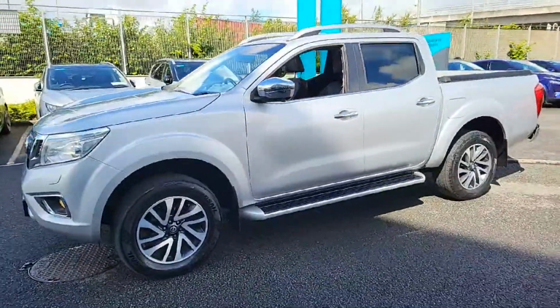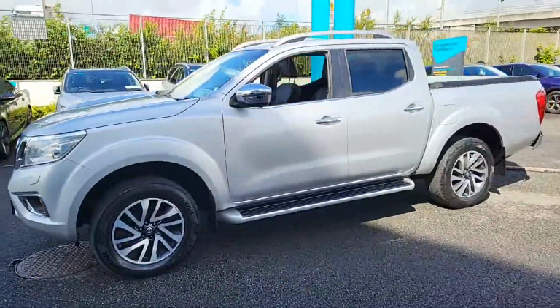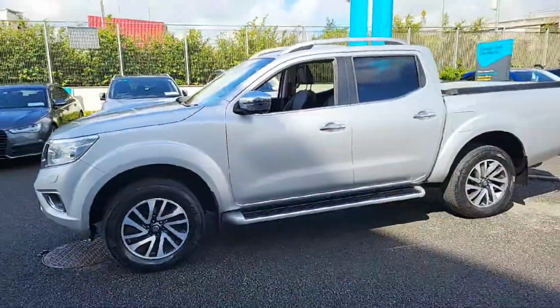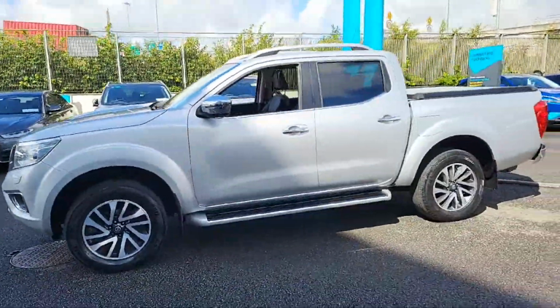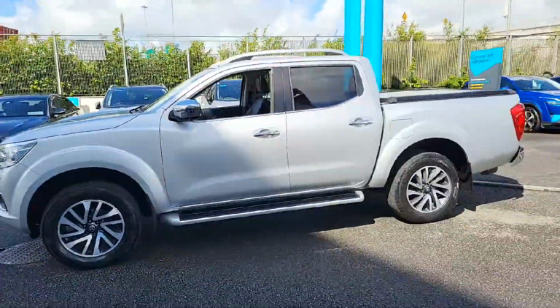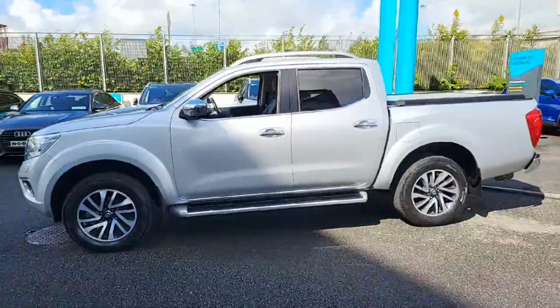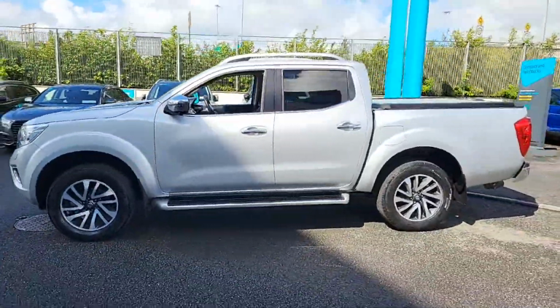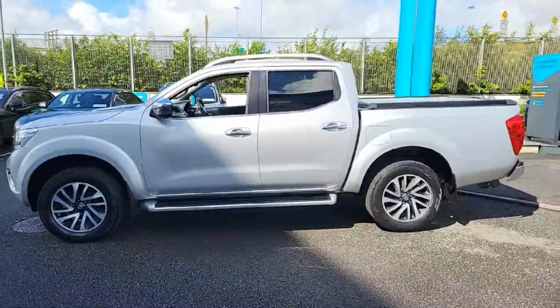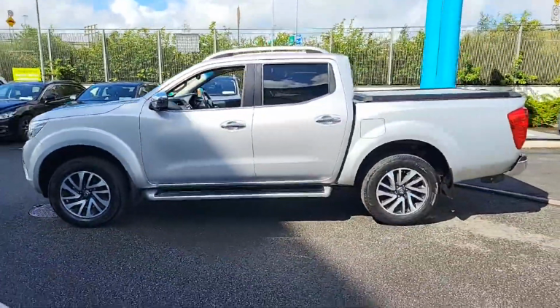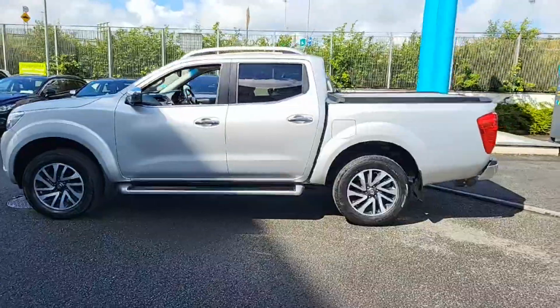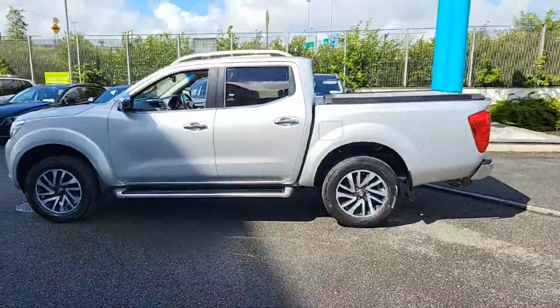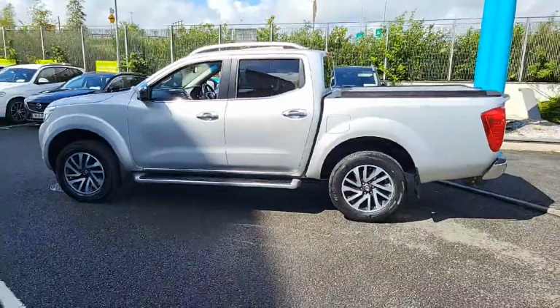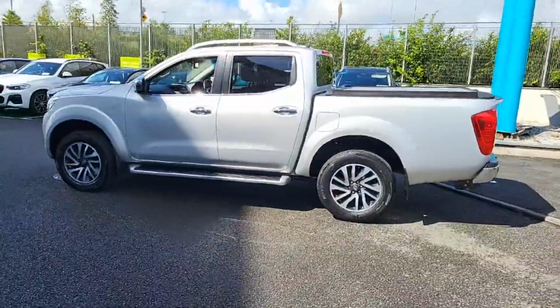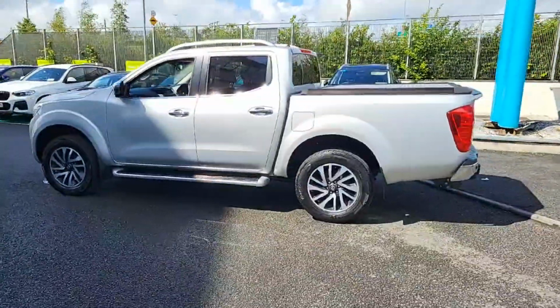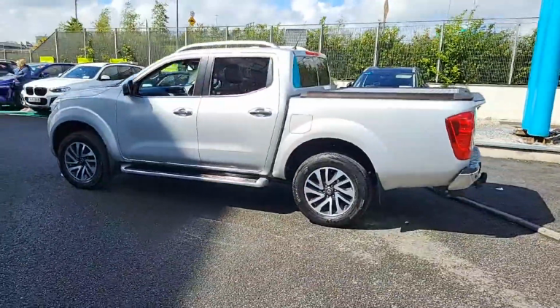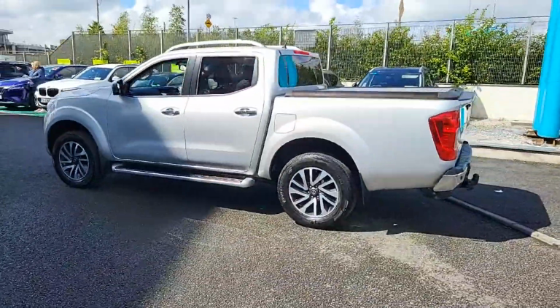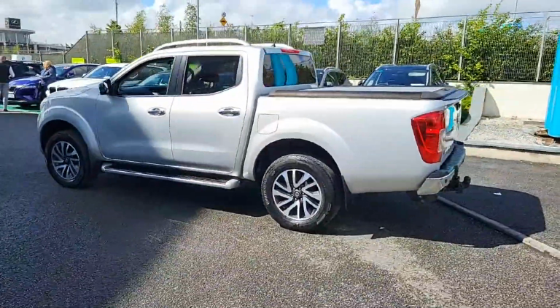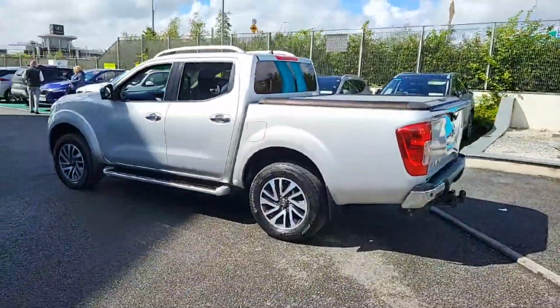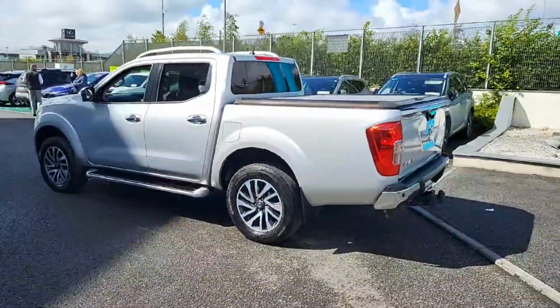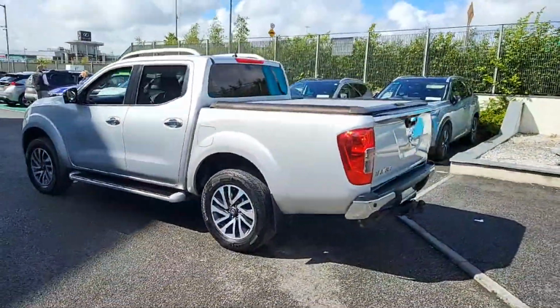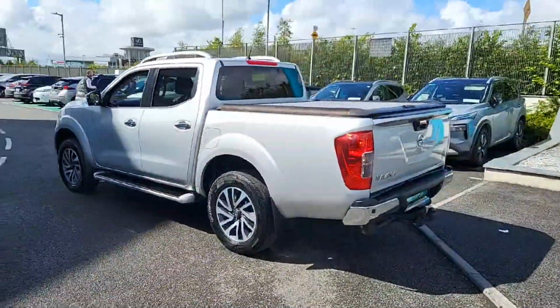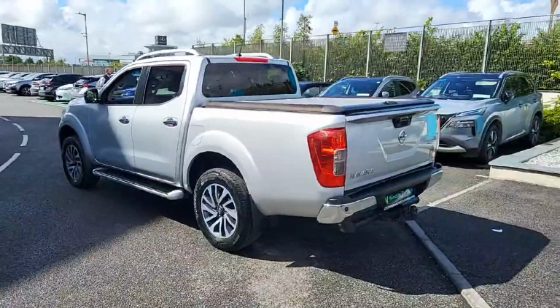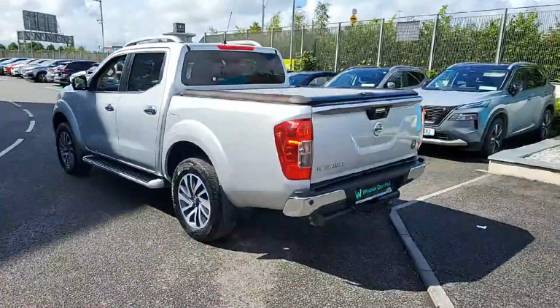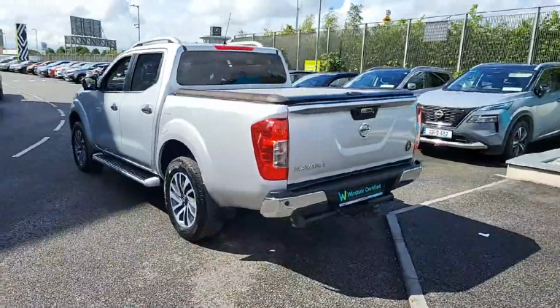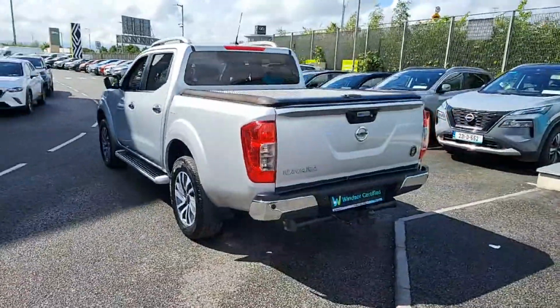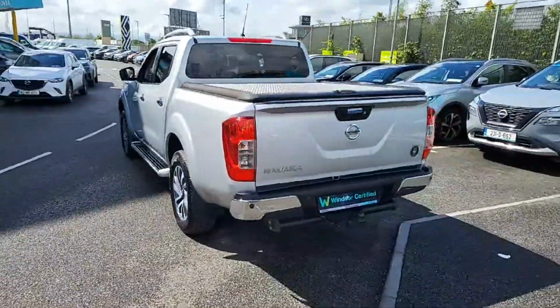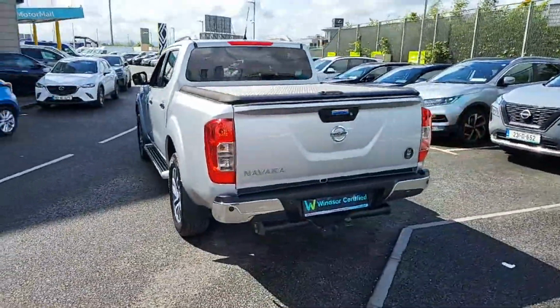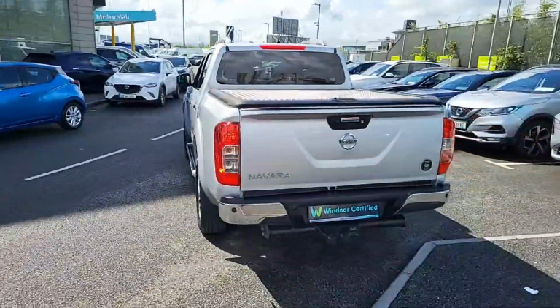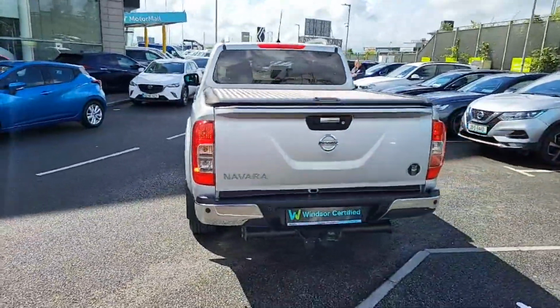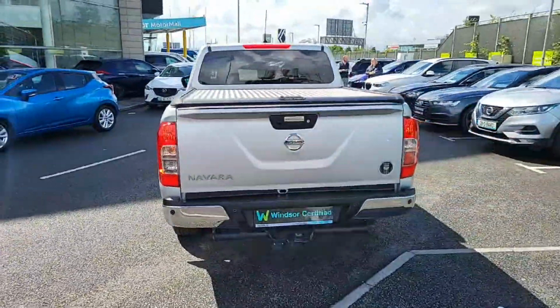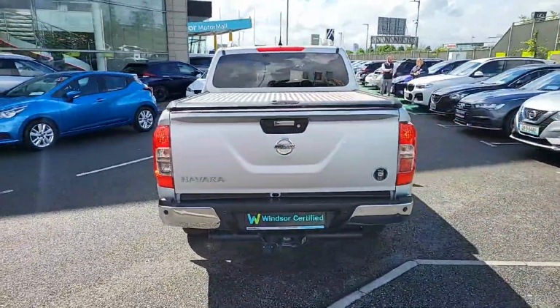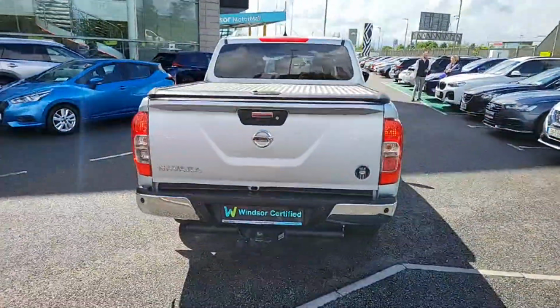And with a thorough history check on all of our vehicles, you won't have to worry about any hidden surprises. Each Windsor Certified vehicle undergoes a rigorous 149-point car health check and receives a full service at the same time.